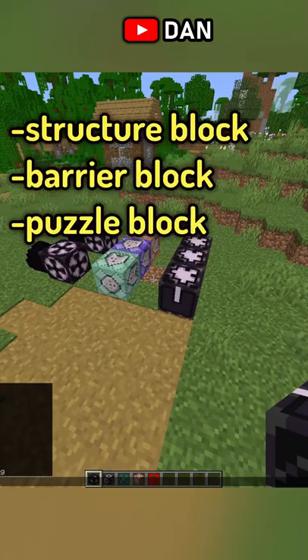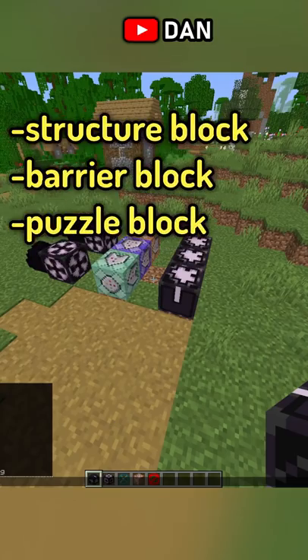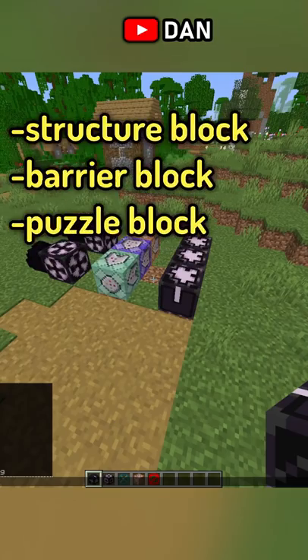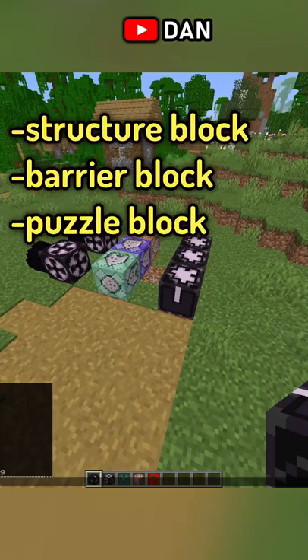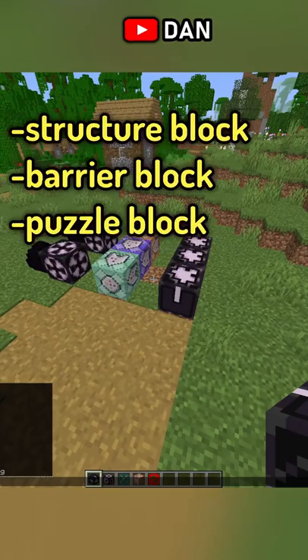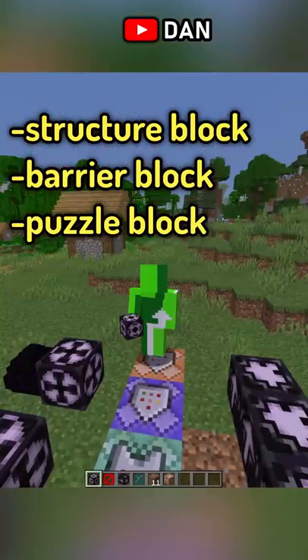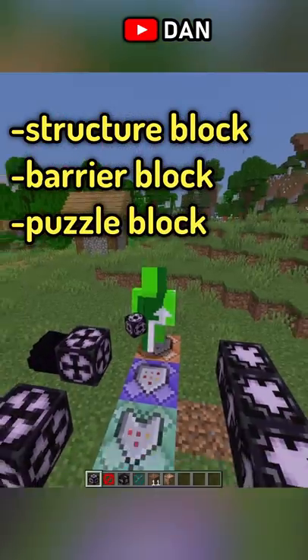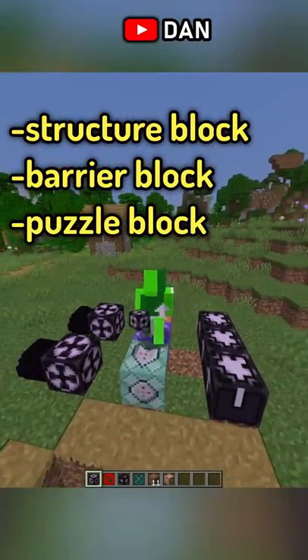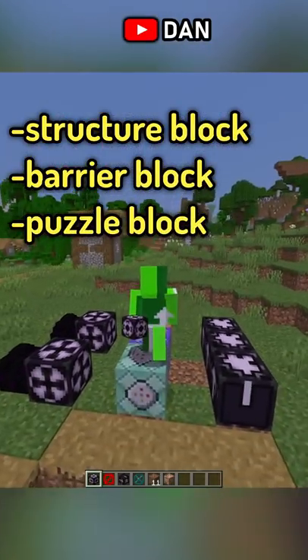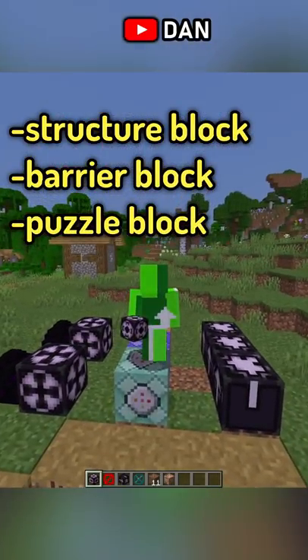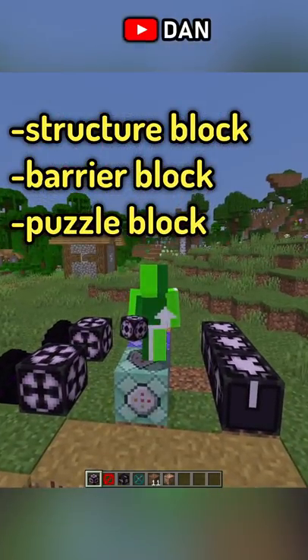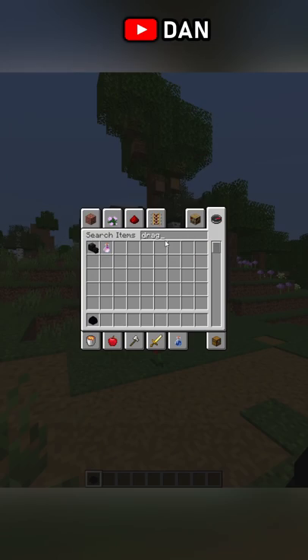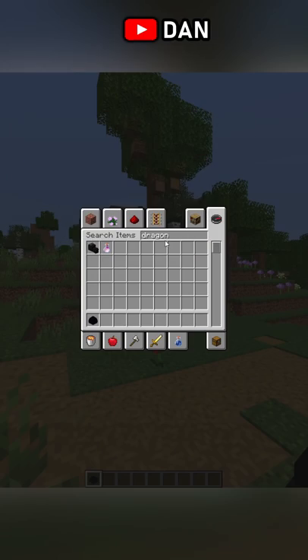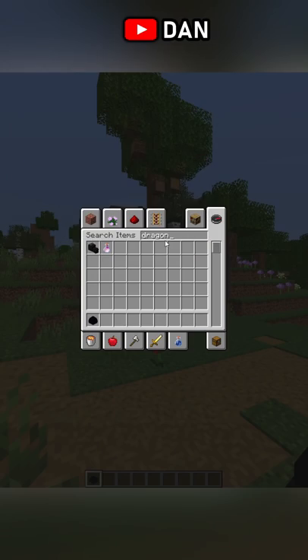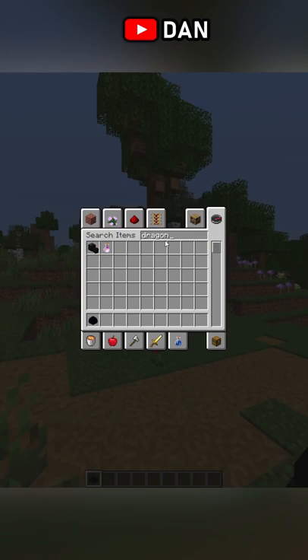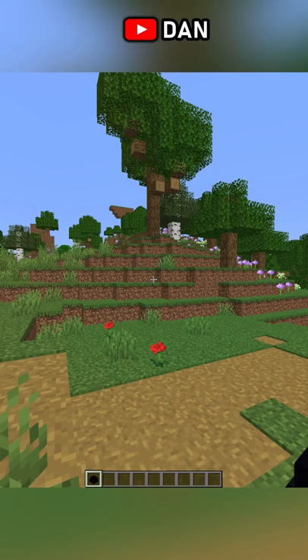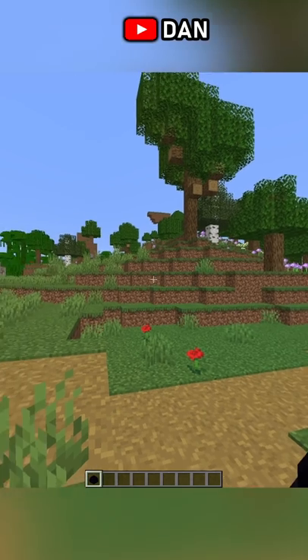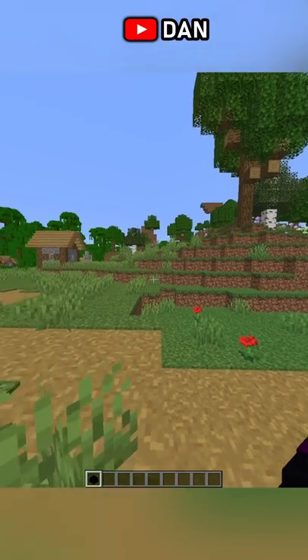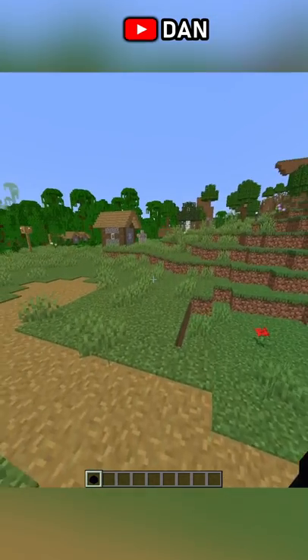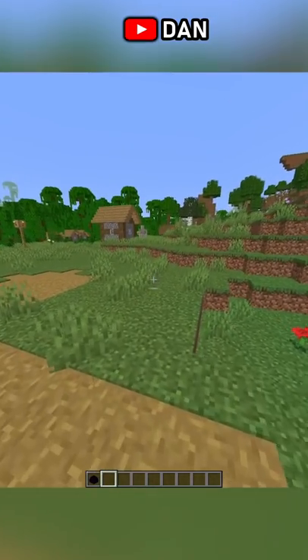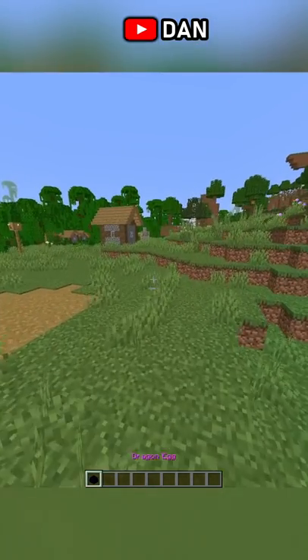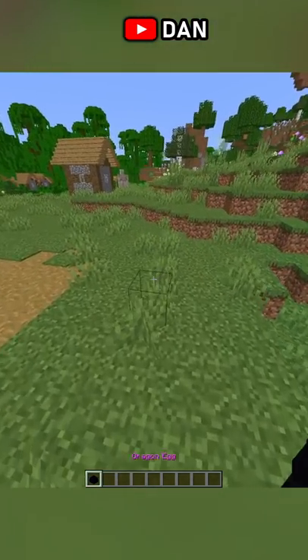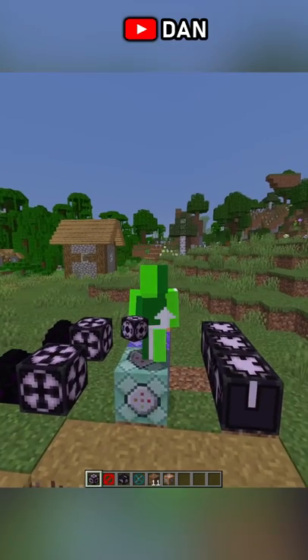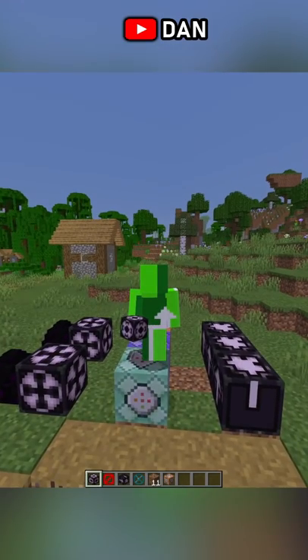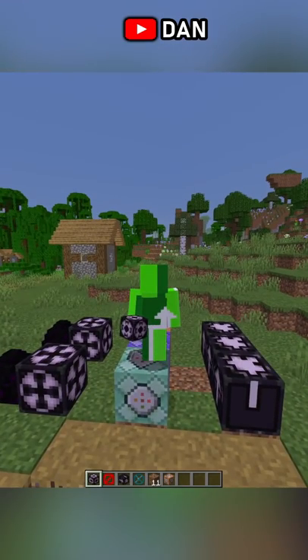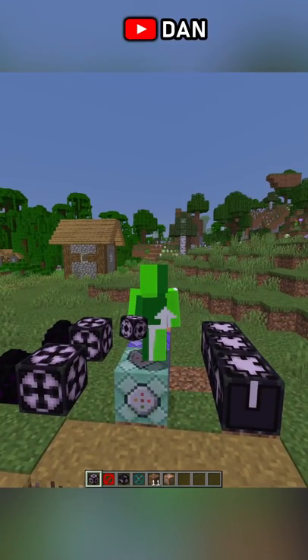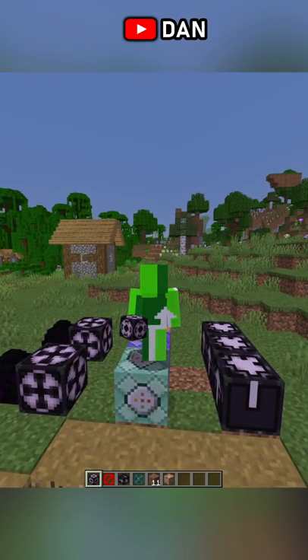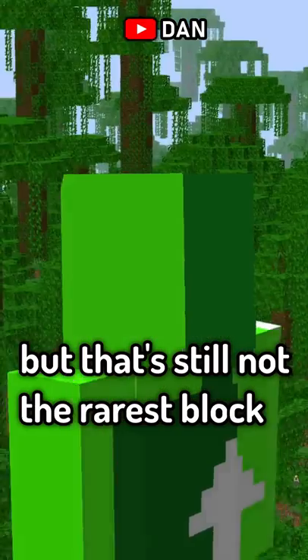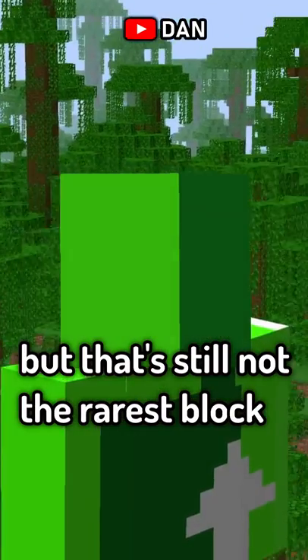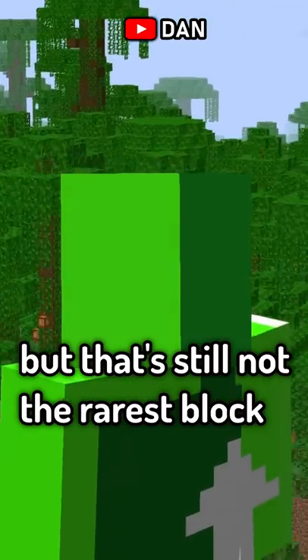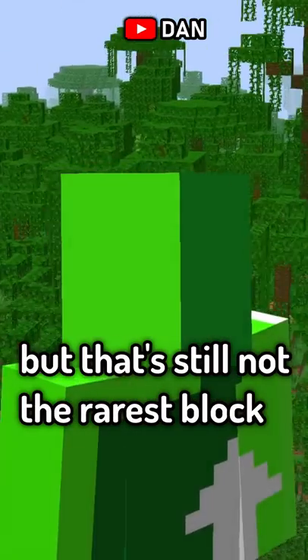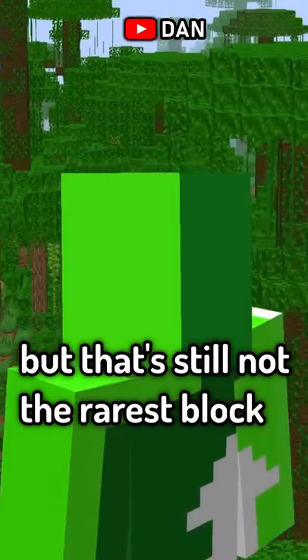This is the structure block, barrier block, and puzzle block. All three of these items cannot be accessed through the creative menu and only through commands, but that's still not the rarest block.